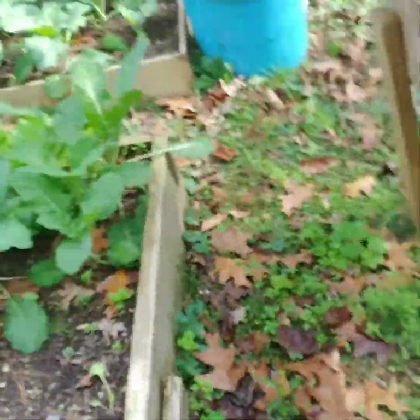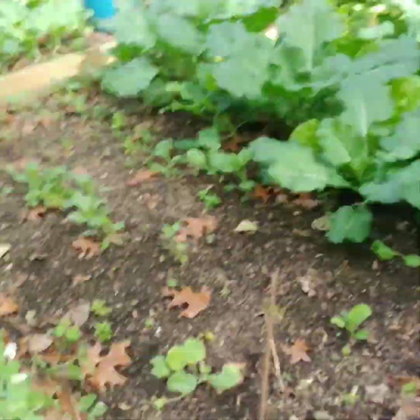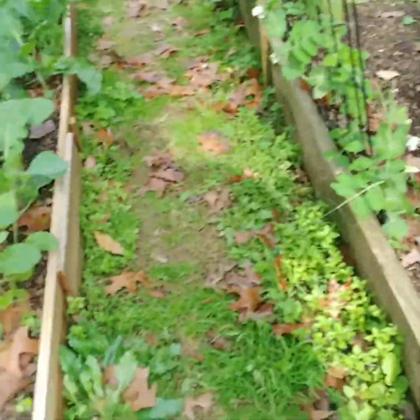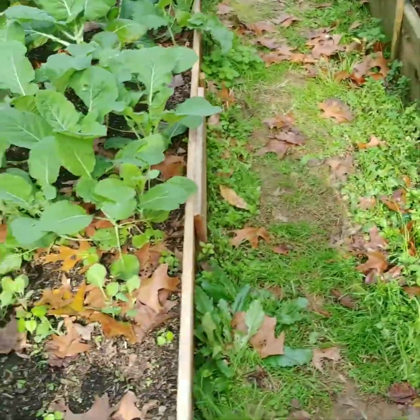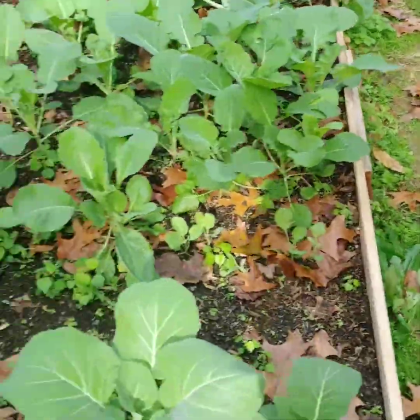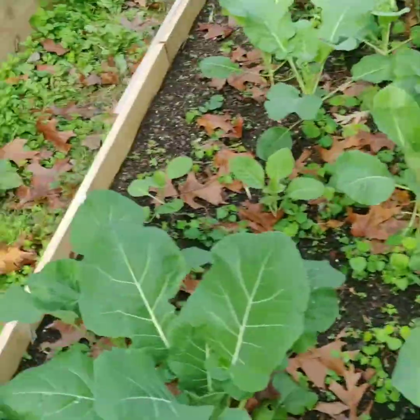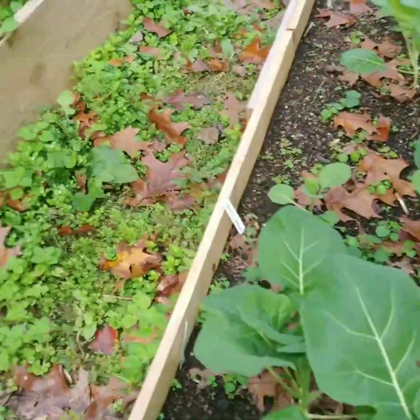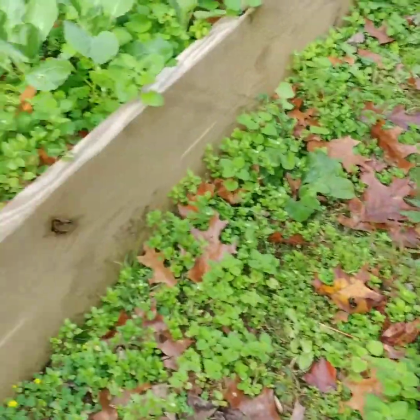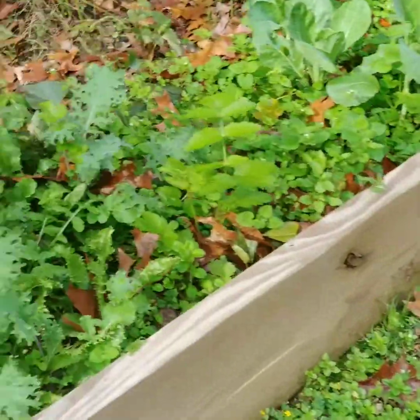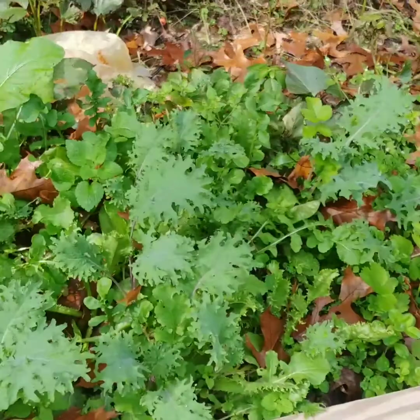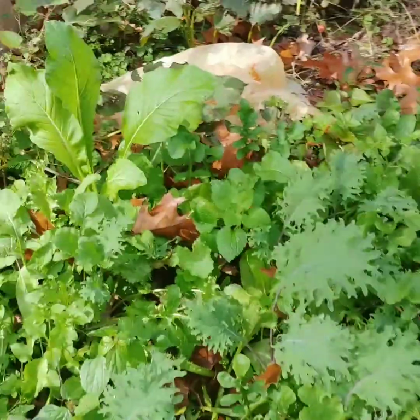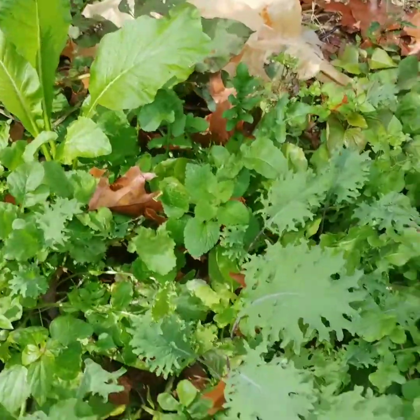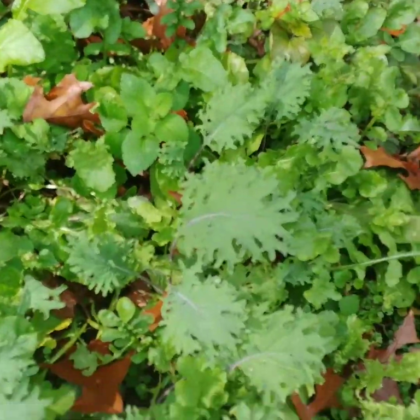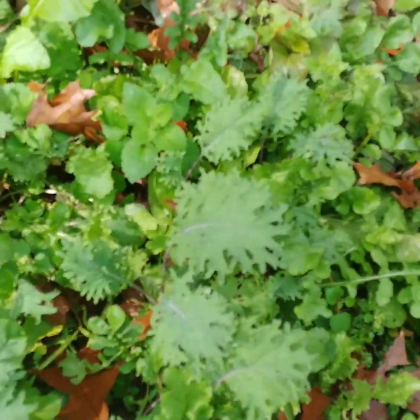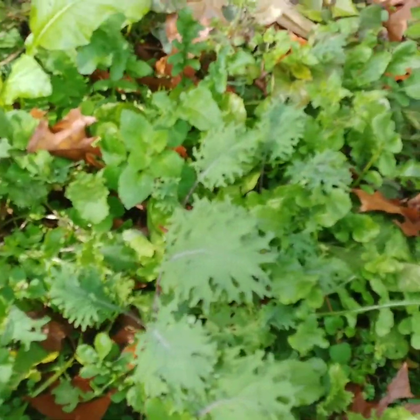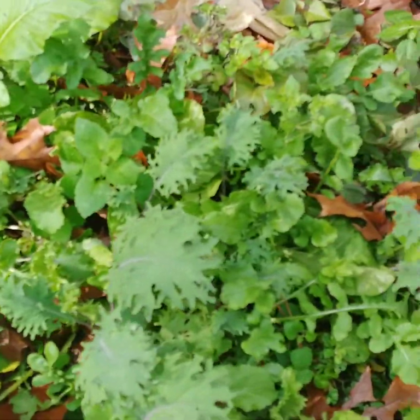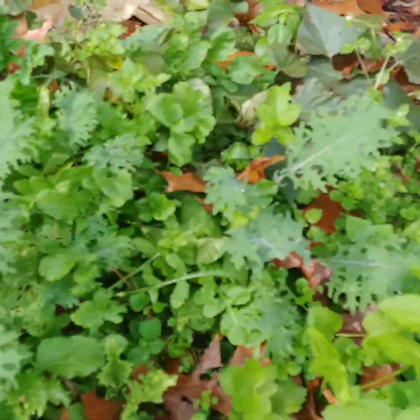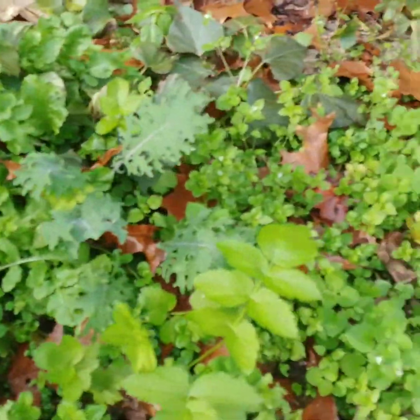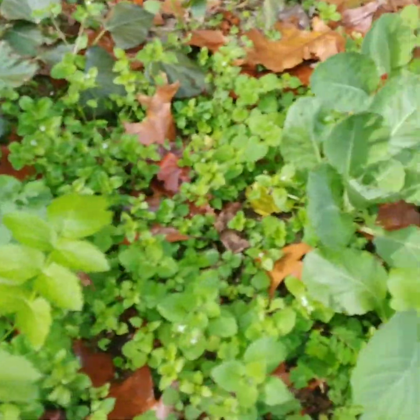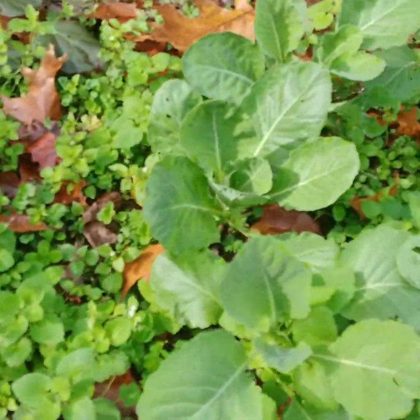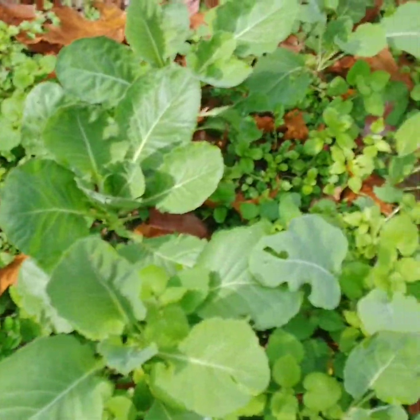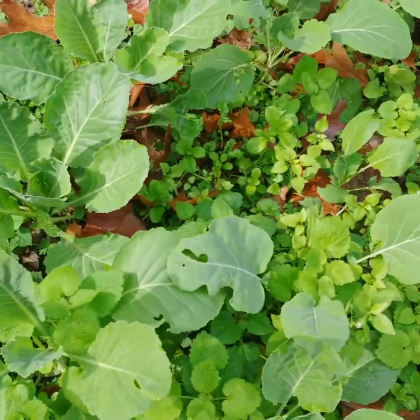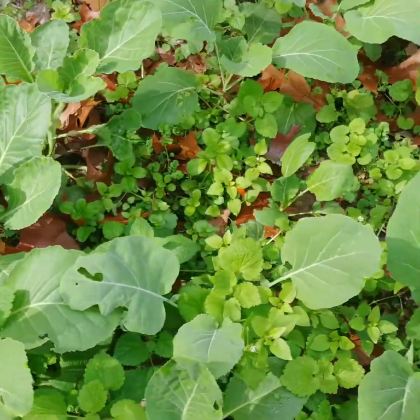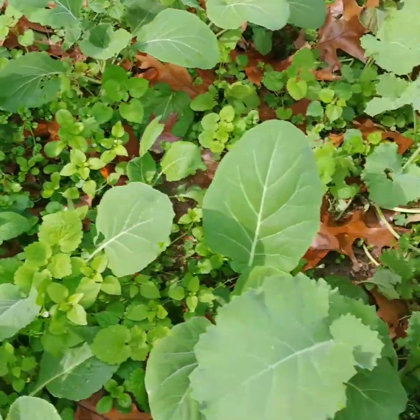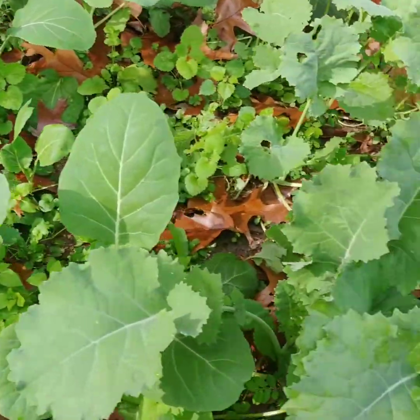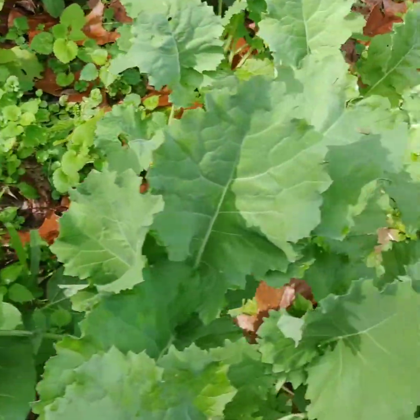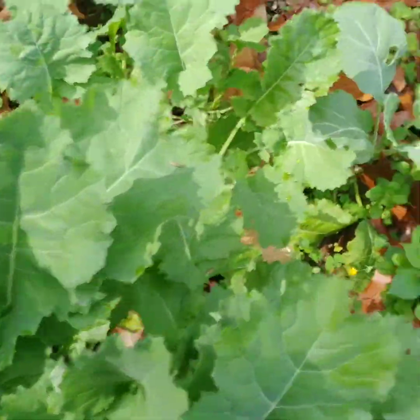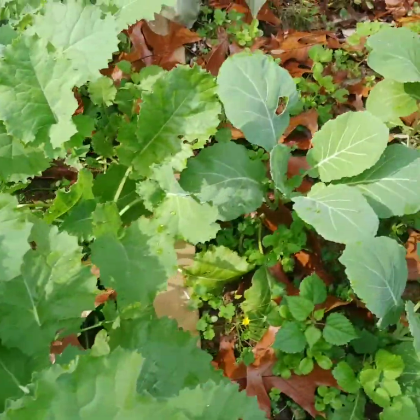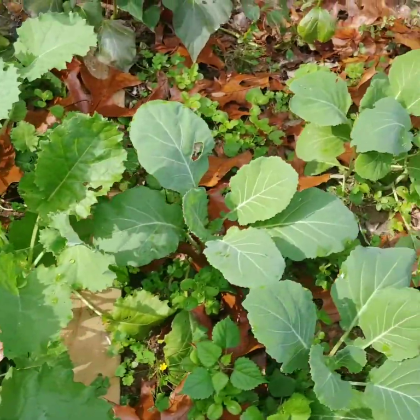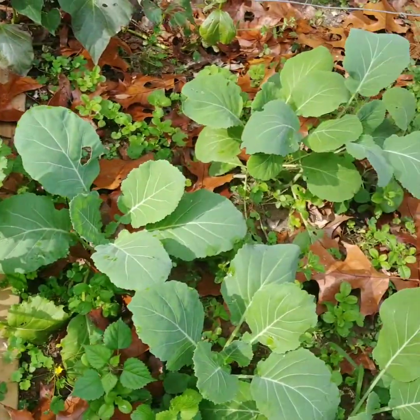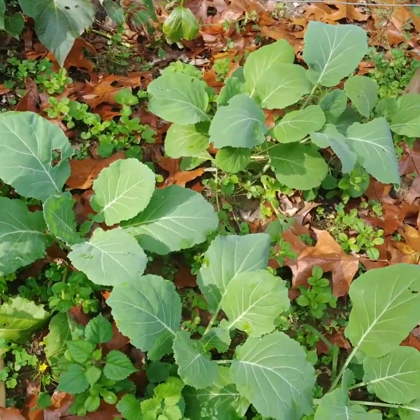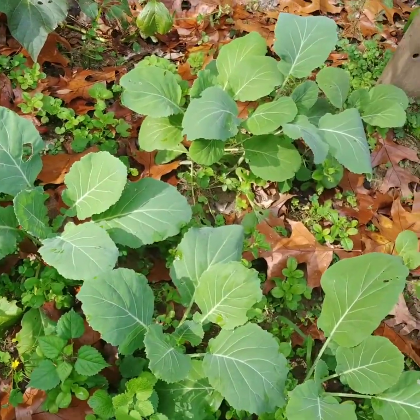Once I come over here I've got kale, lettuce, more collard greens, and more kale.